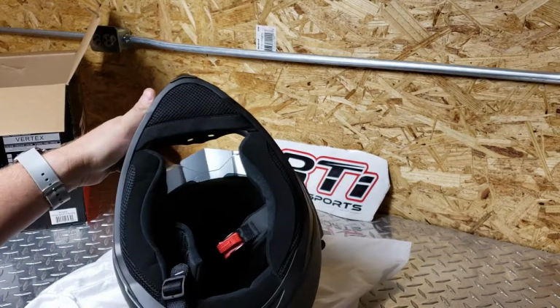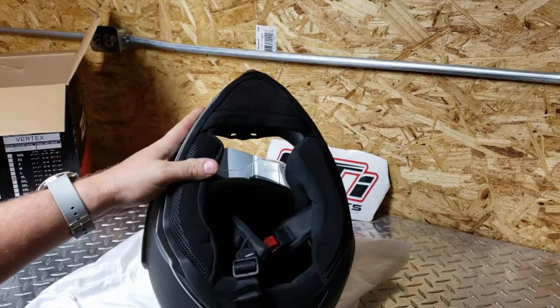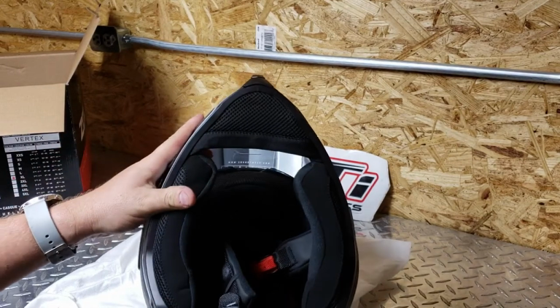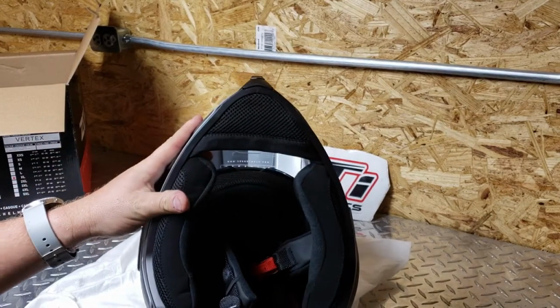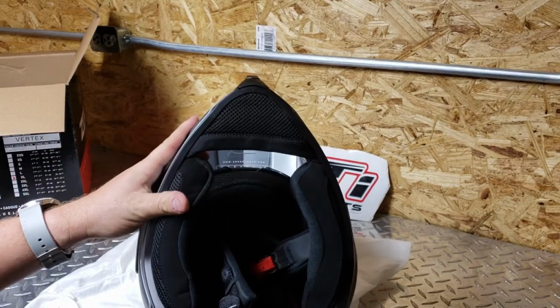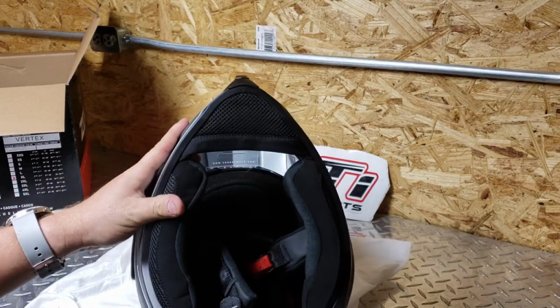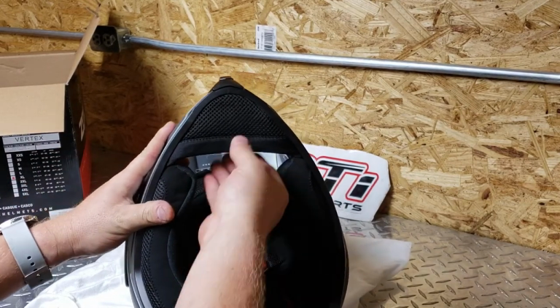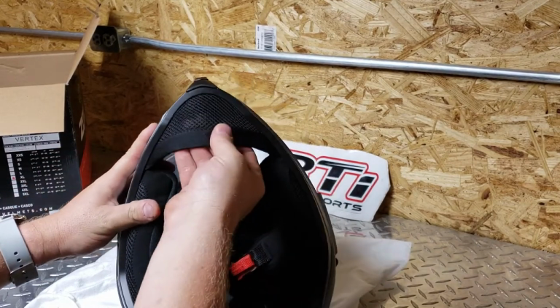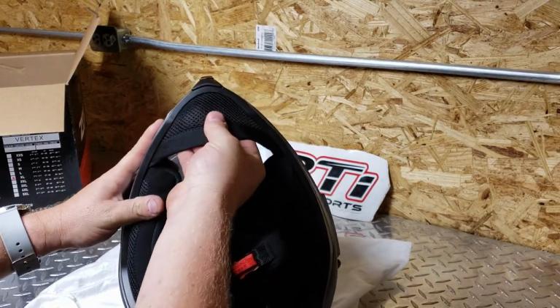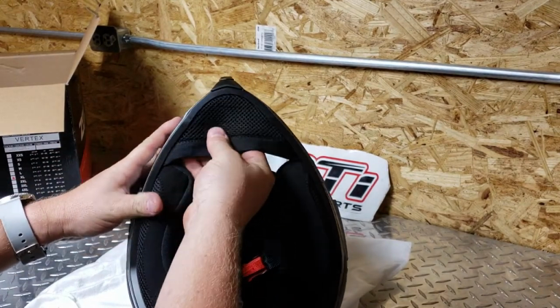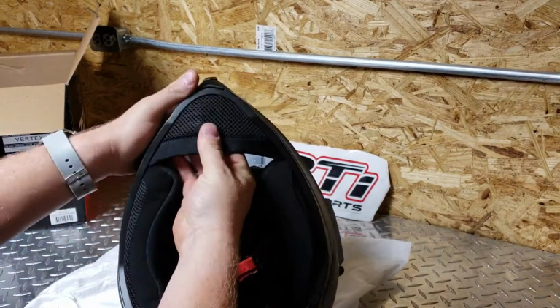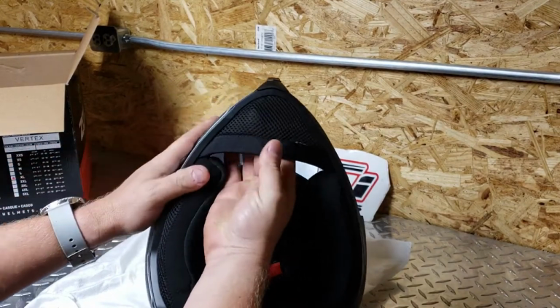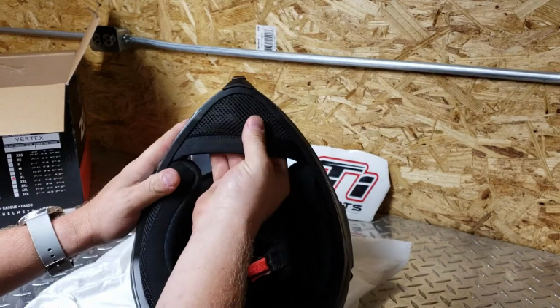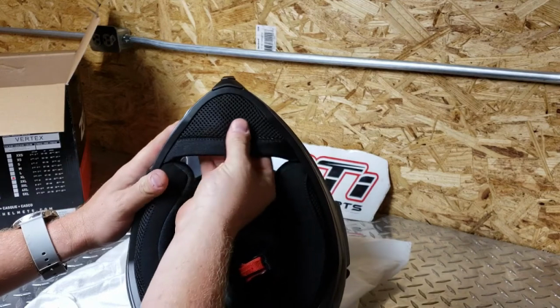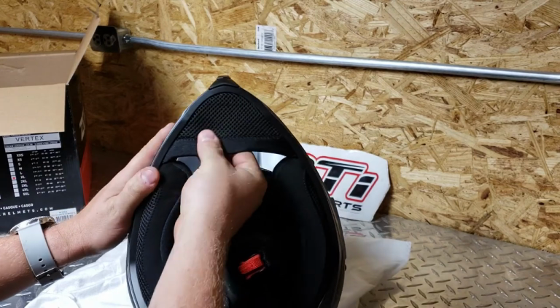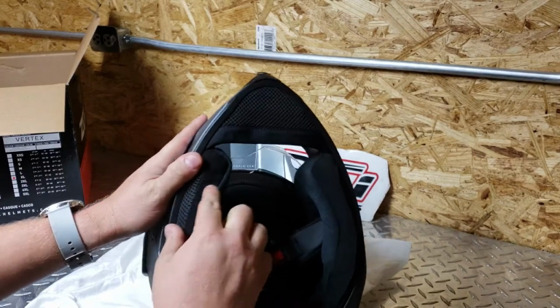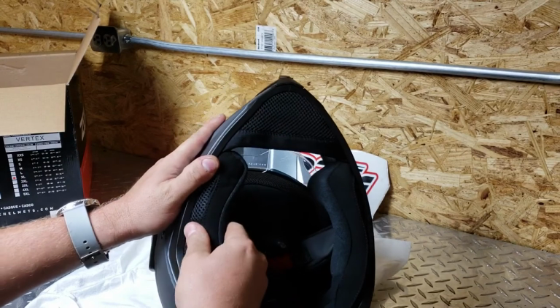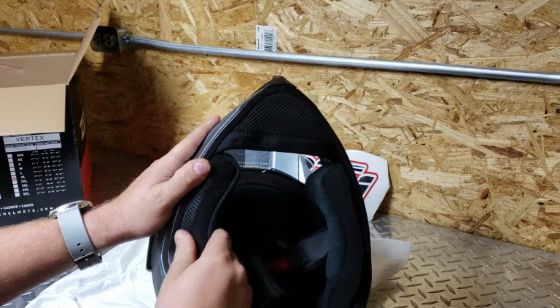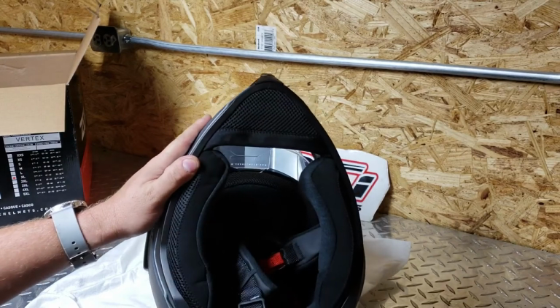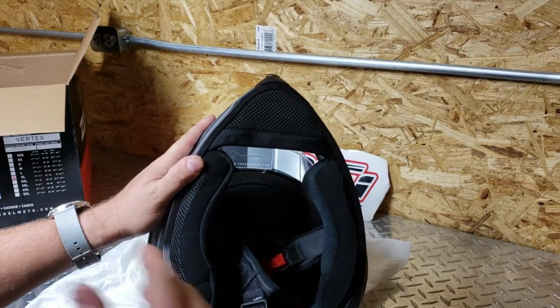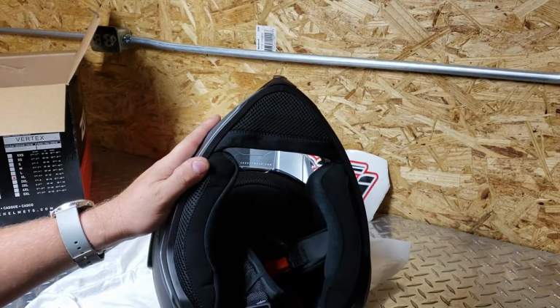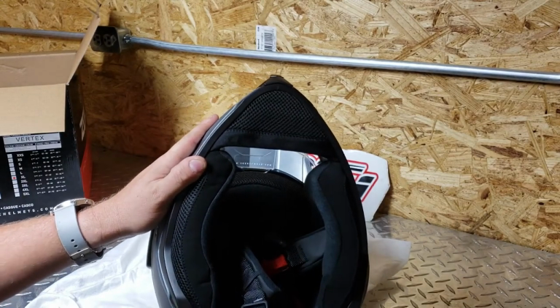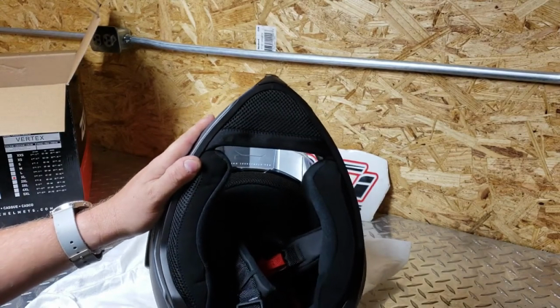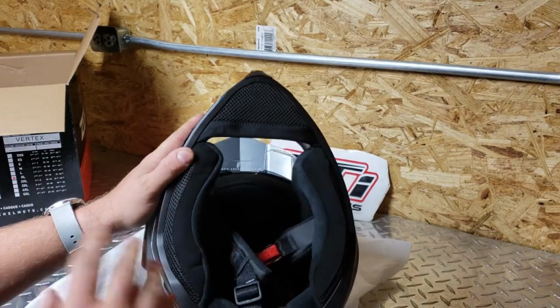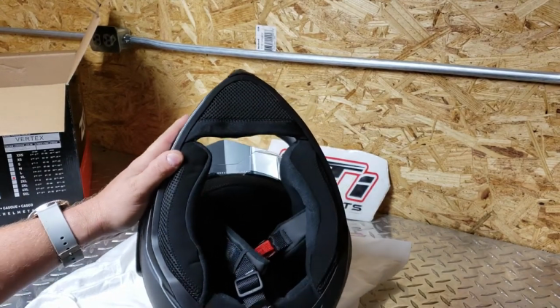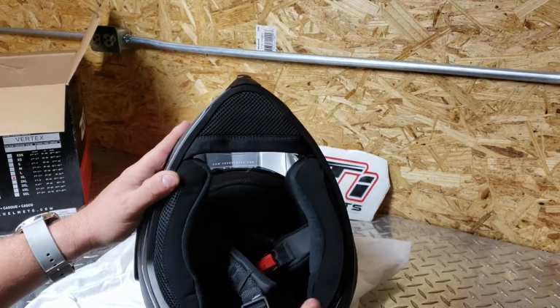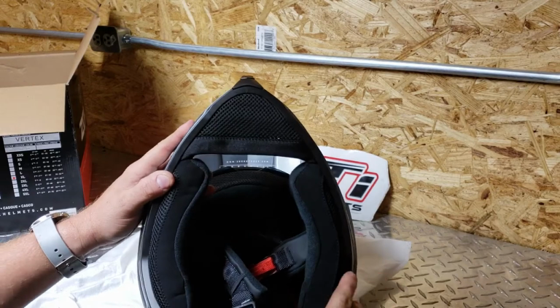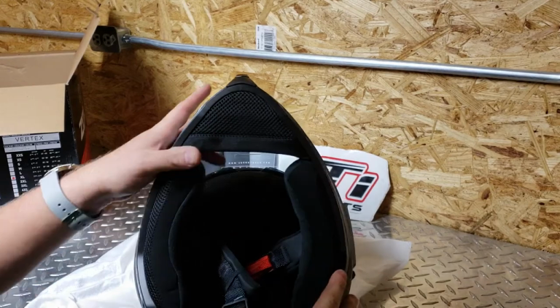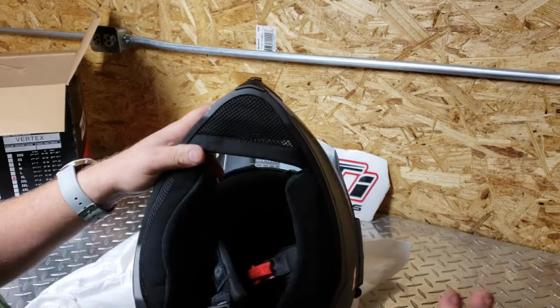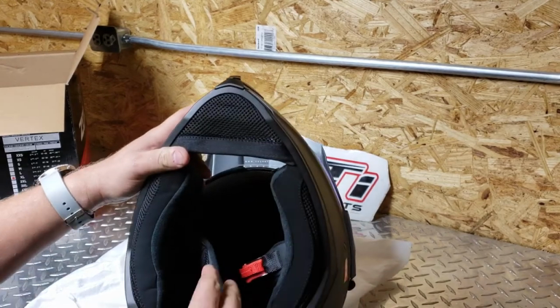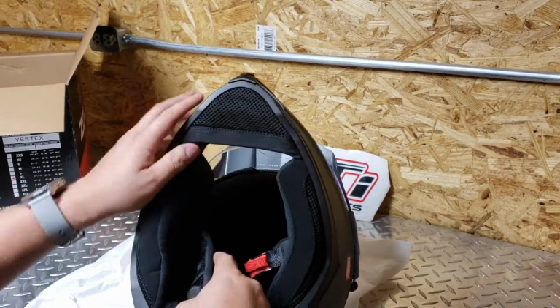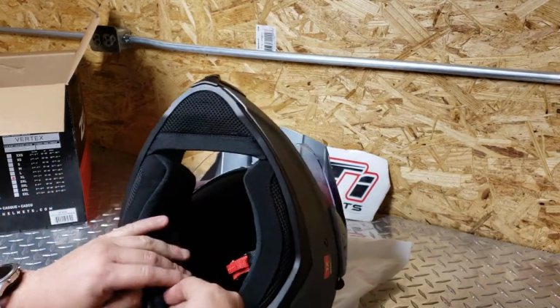You're really surprised by the quality of the liner — that's kind of stretchy. You've got this whole spot; this is supposed to be an anti-bacterial liner, so of course it all comes out and it's washable.